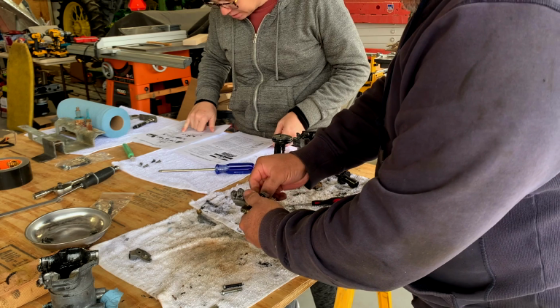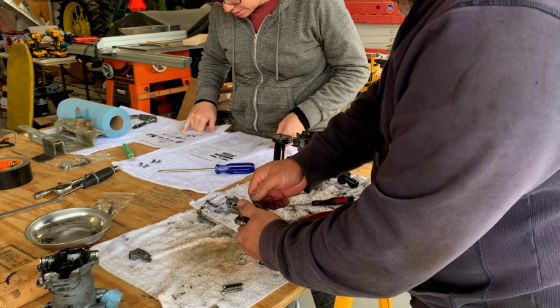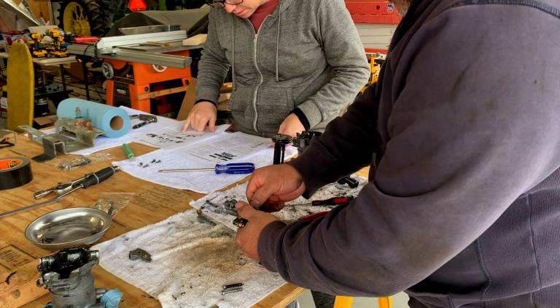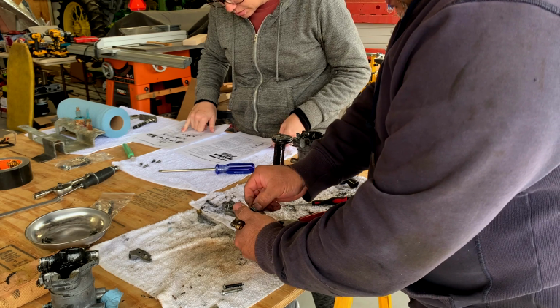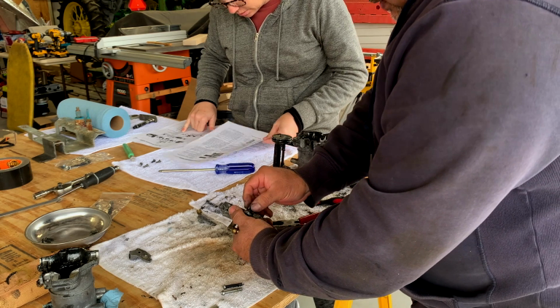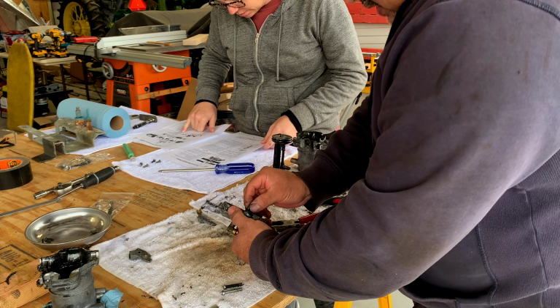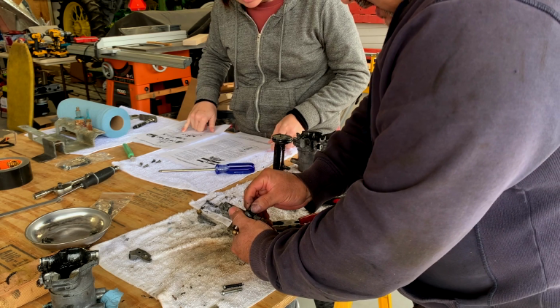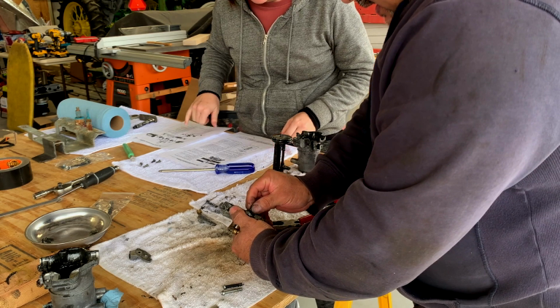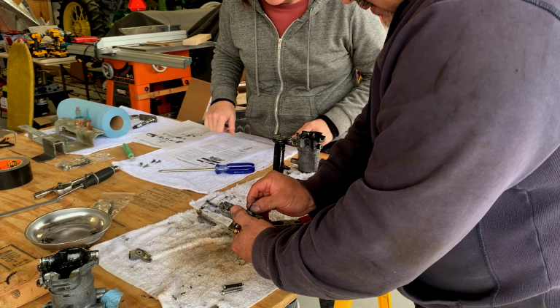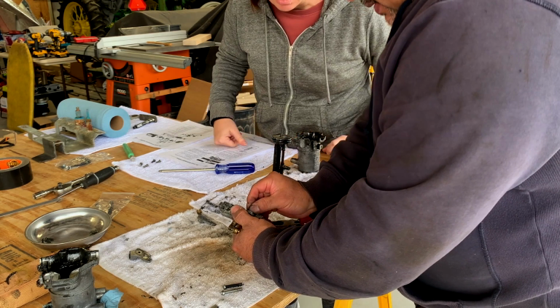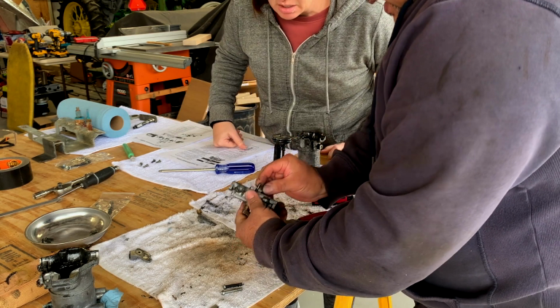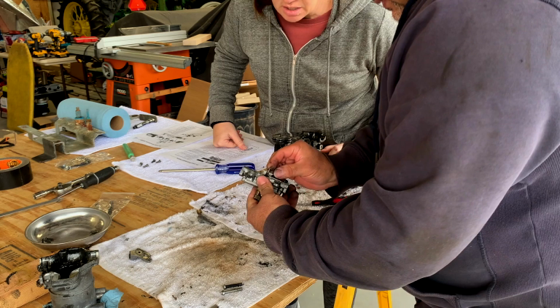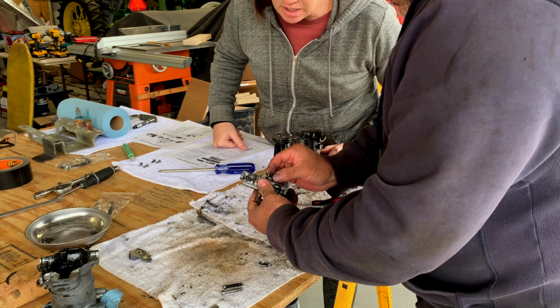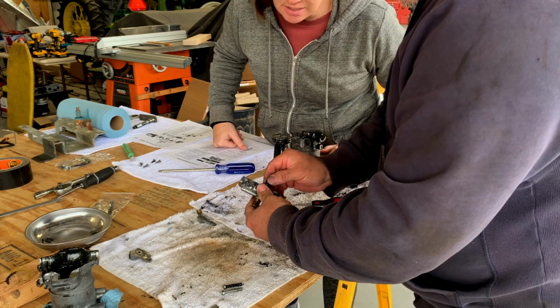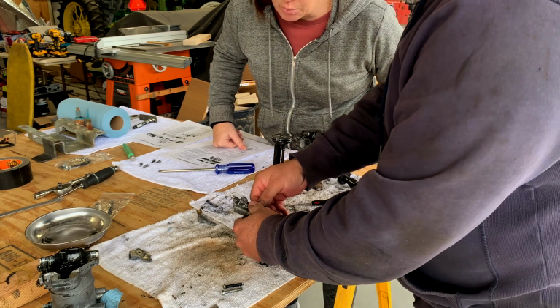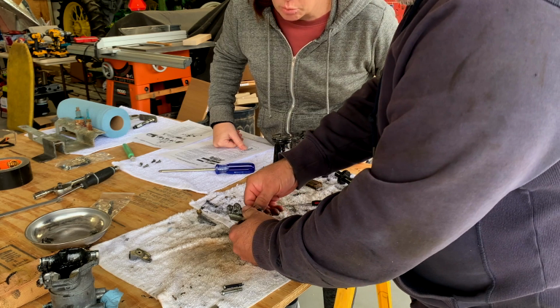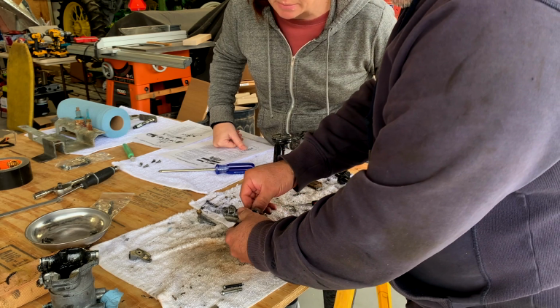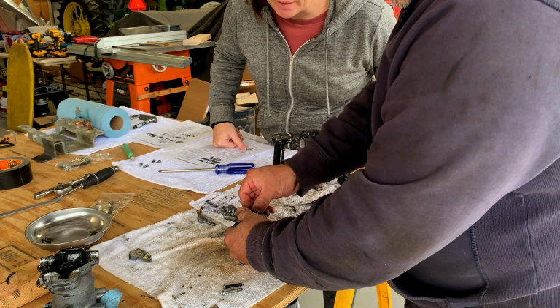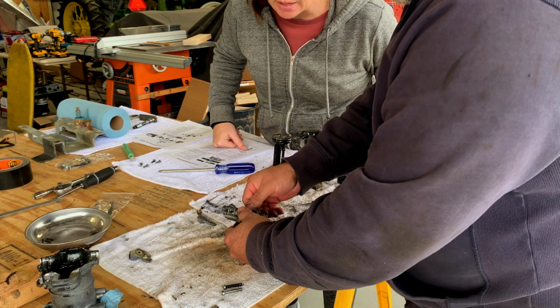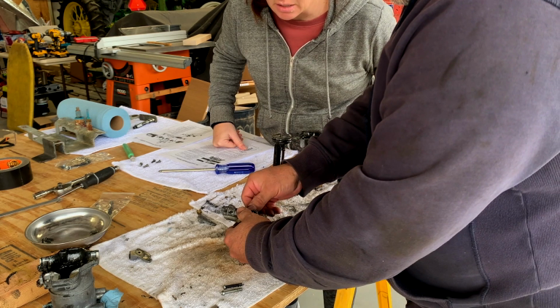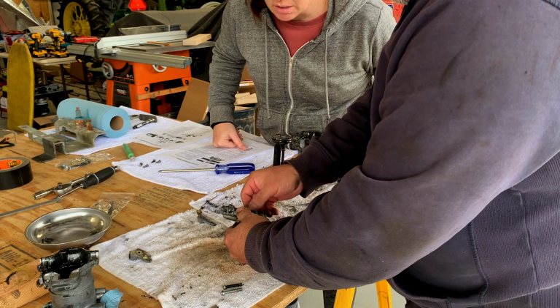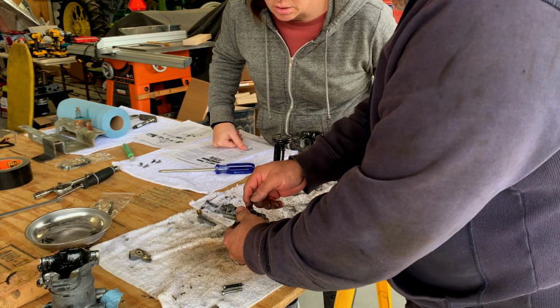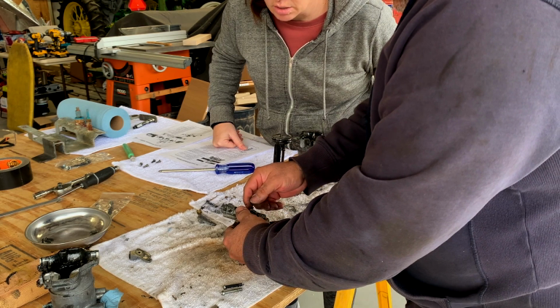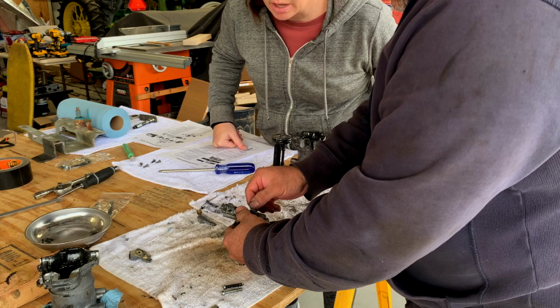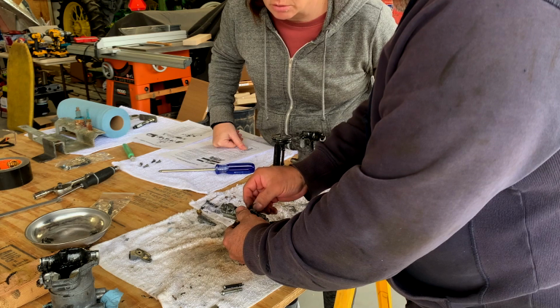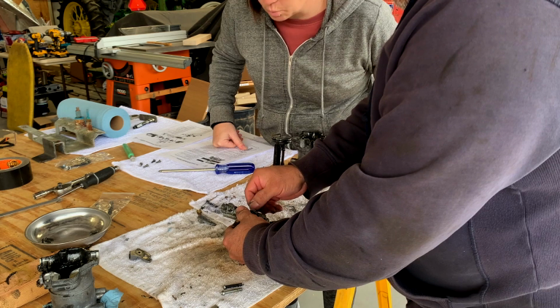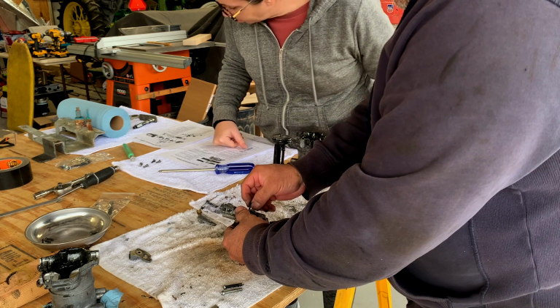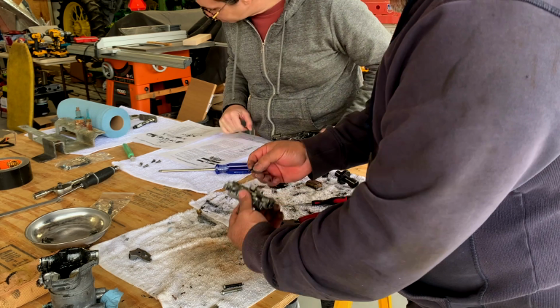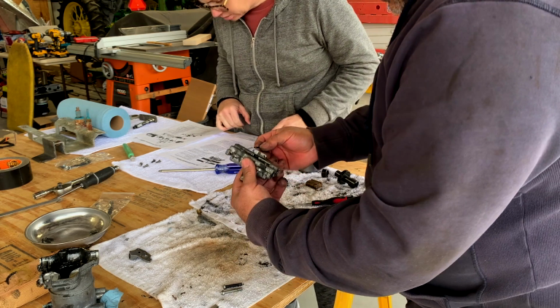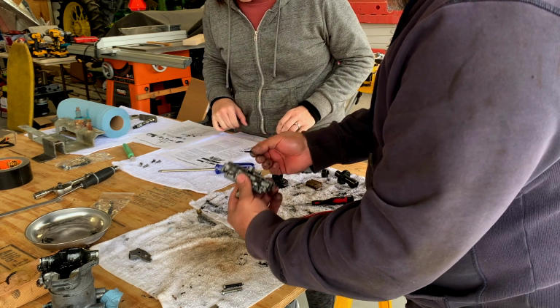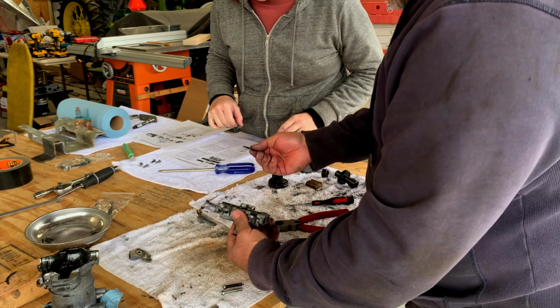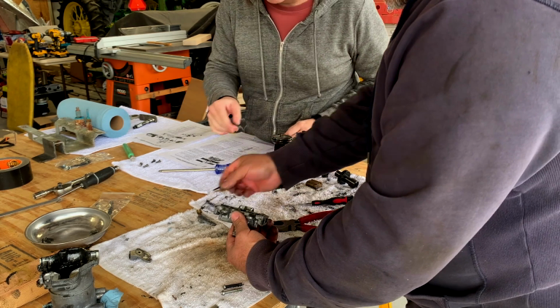It is unscrewing. We have a replacement for this pin — there's a new one in the kit. So there it is removed.